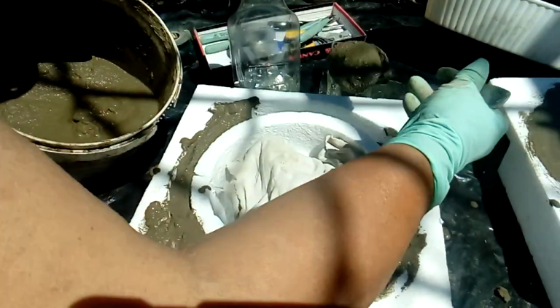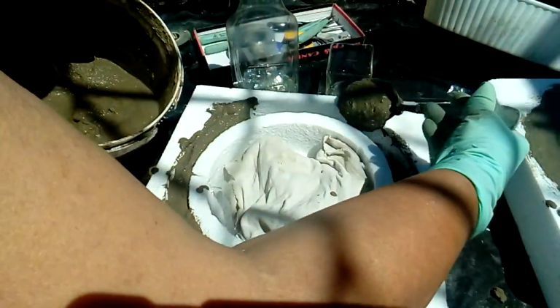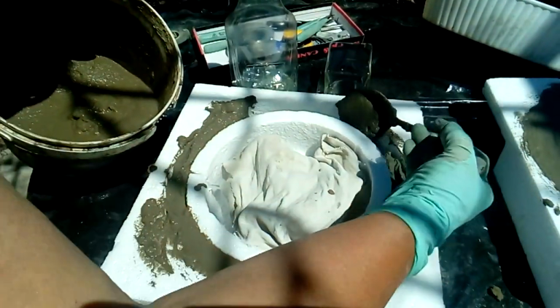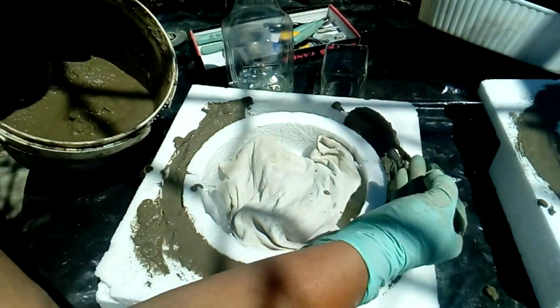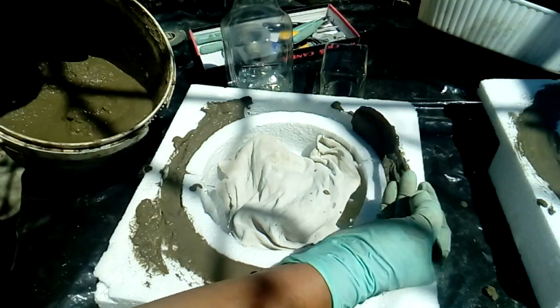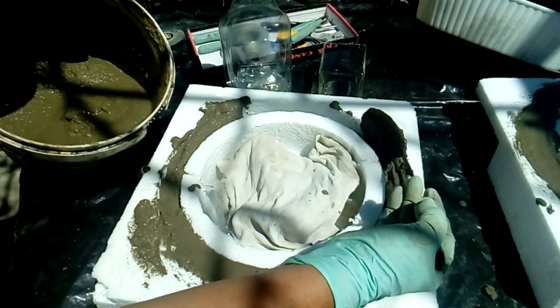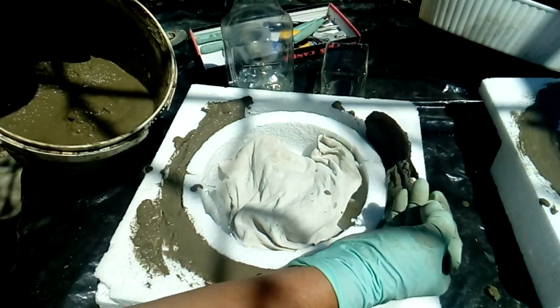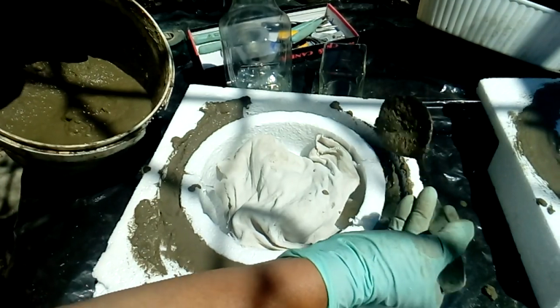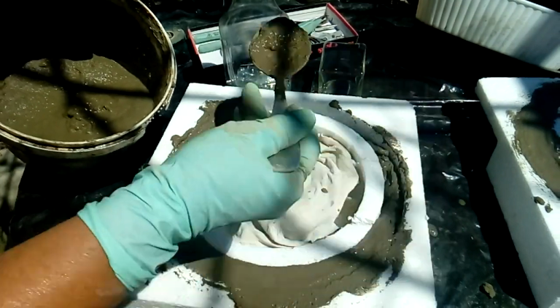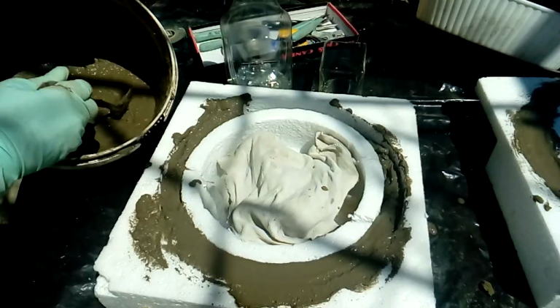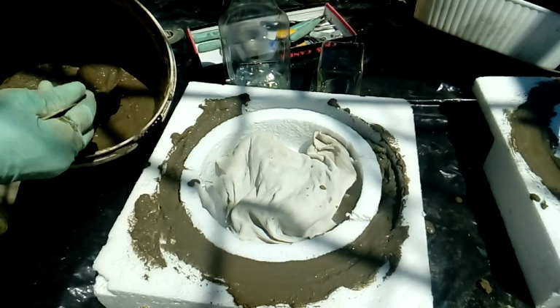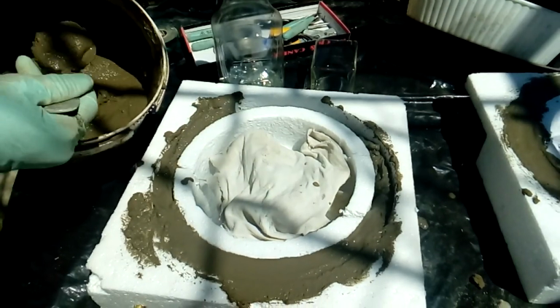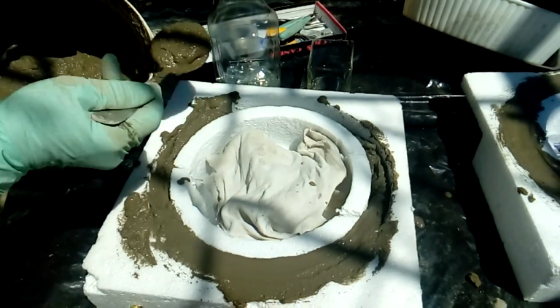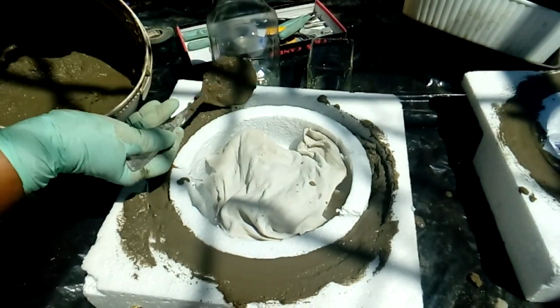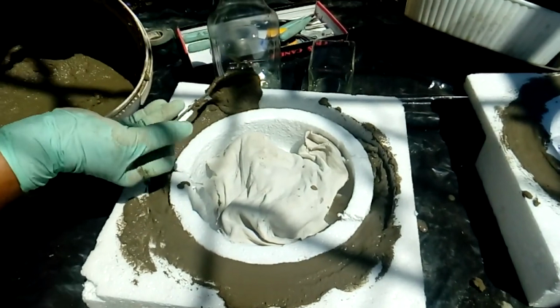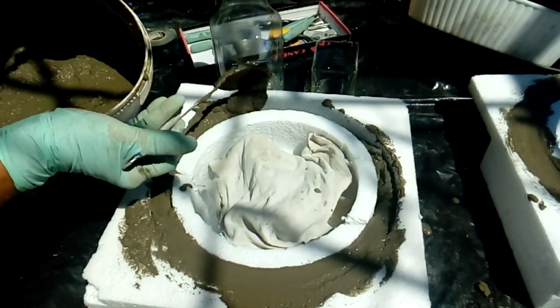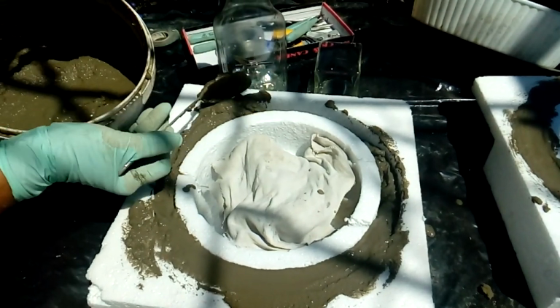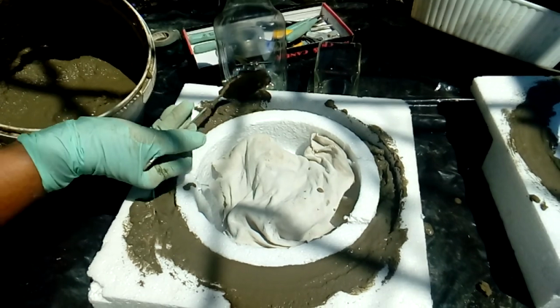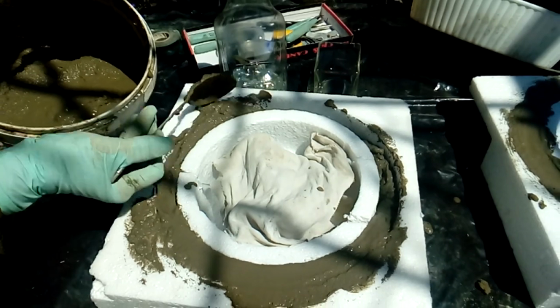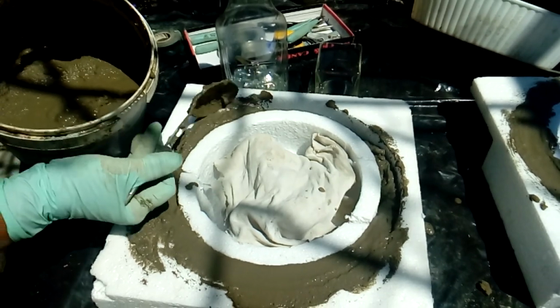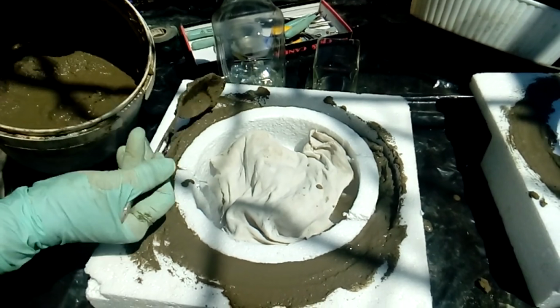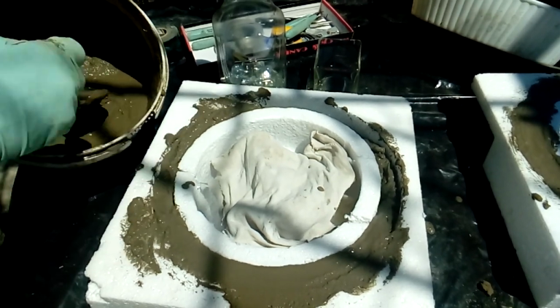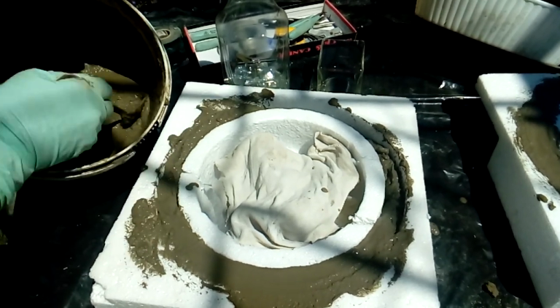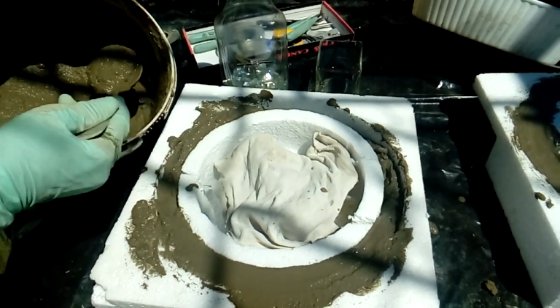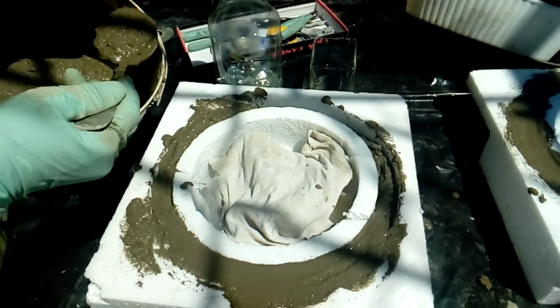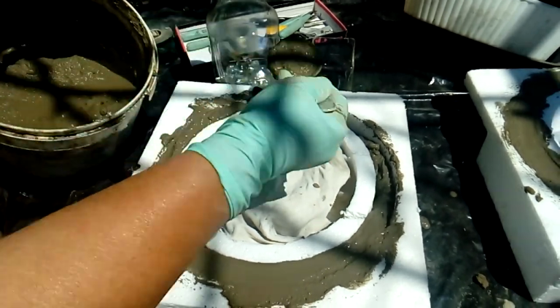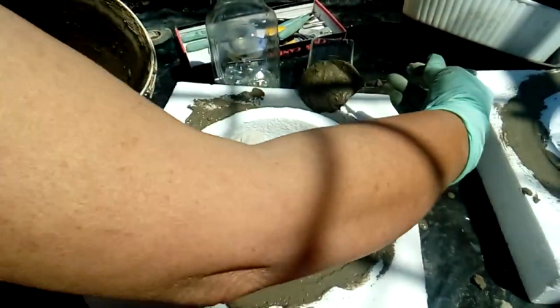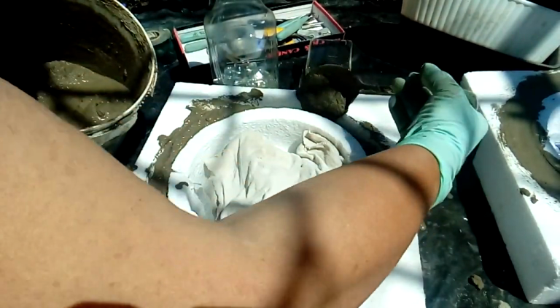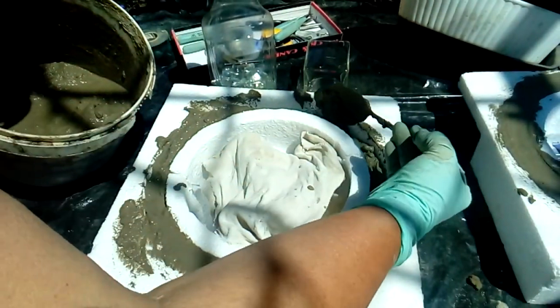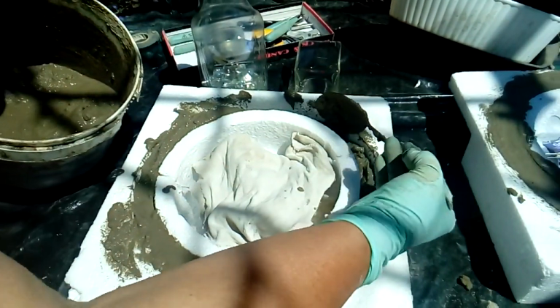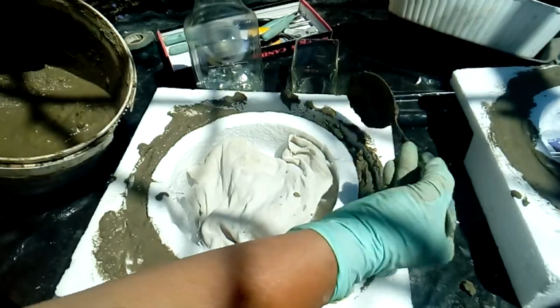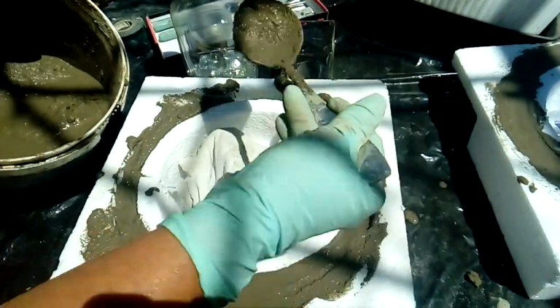After I finish filling up the entire ring, I'm just going to move the mold a little bit — pound it slightly — to make sure all the air bubbles come out.